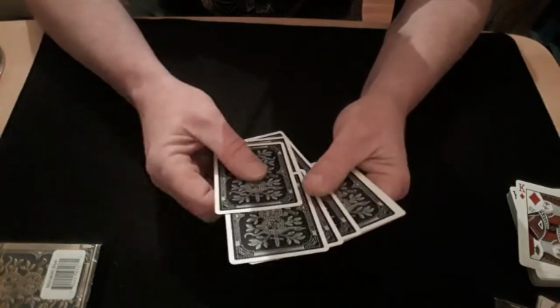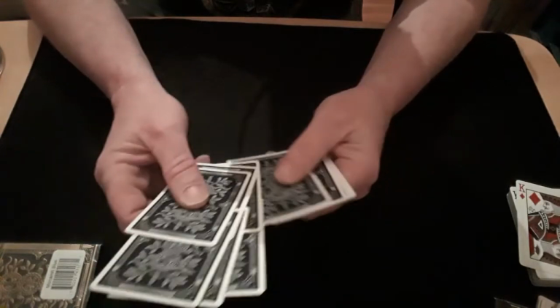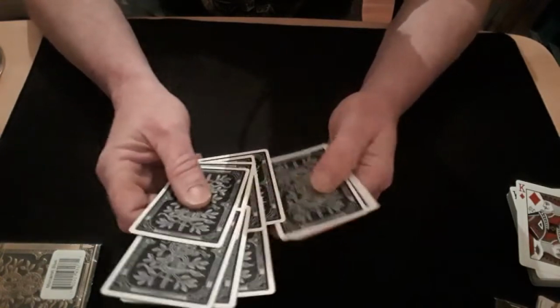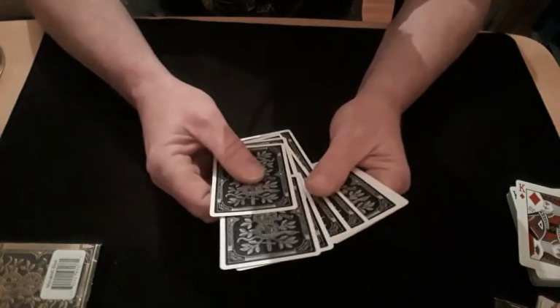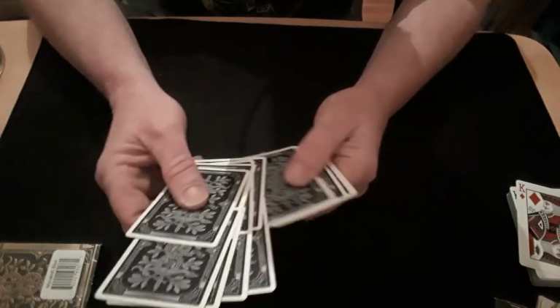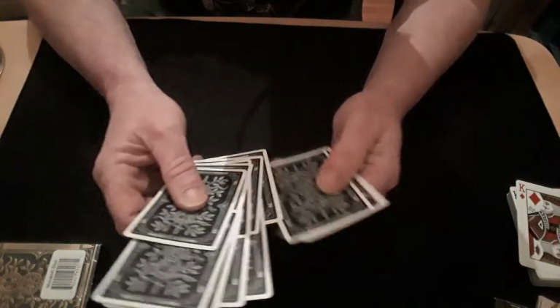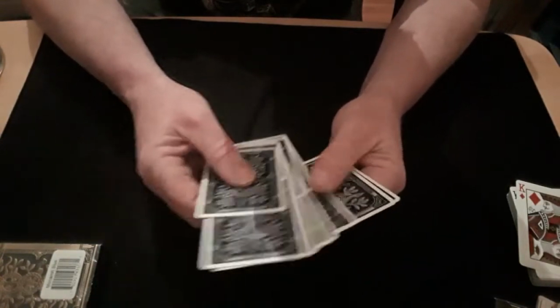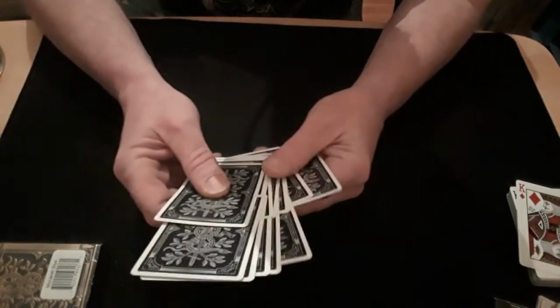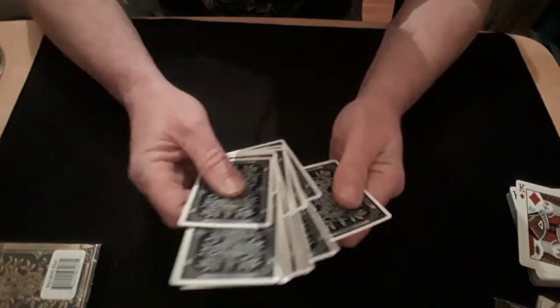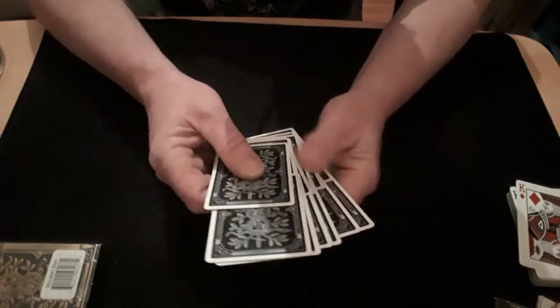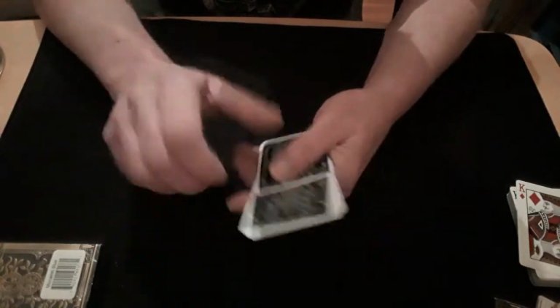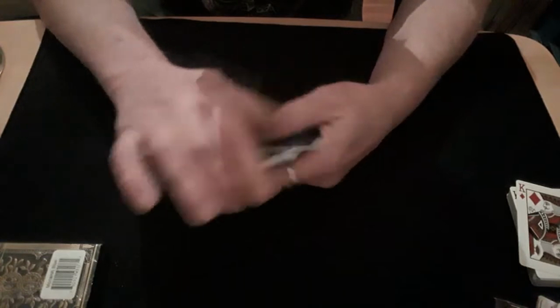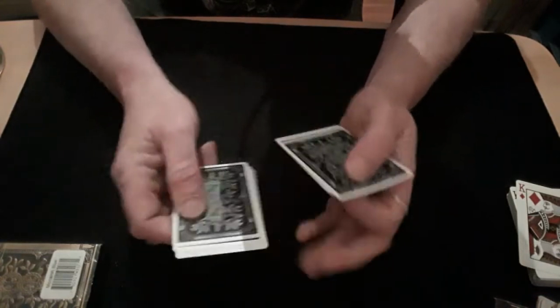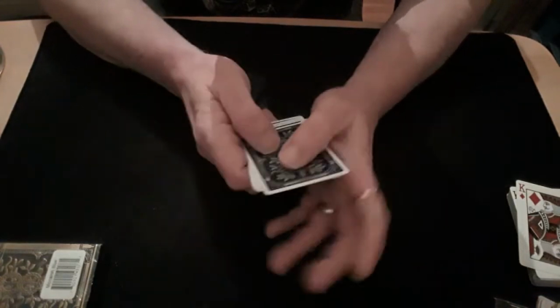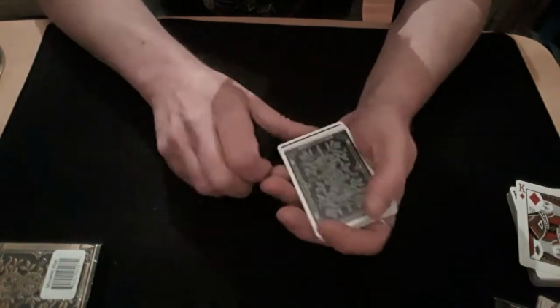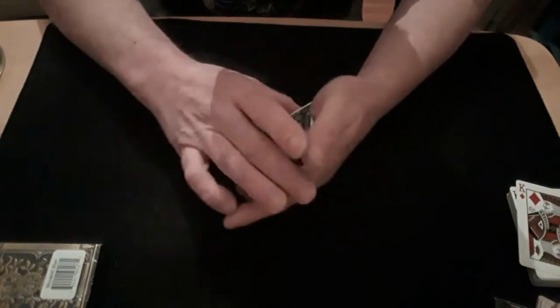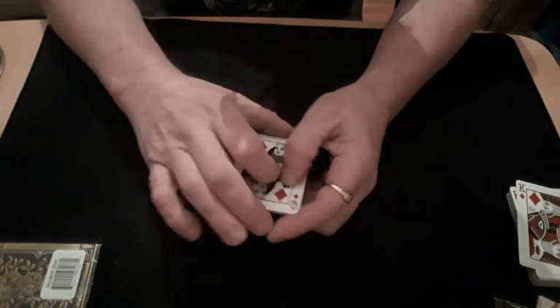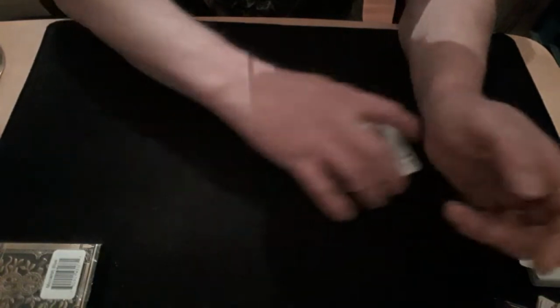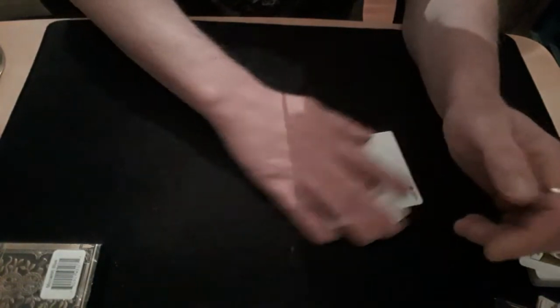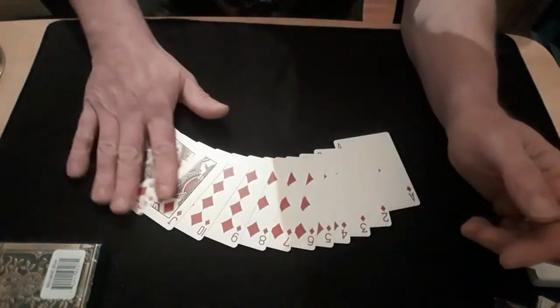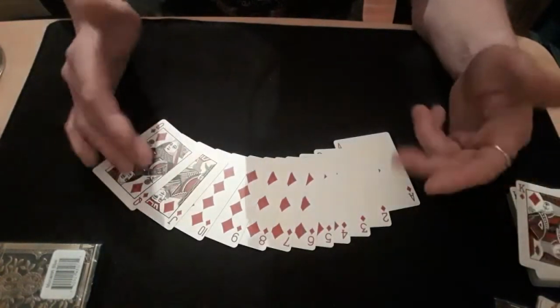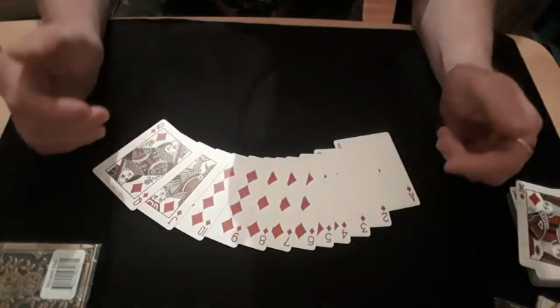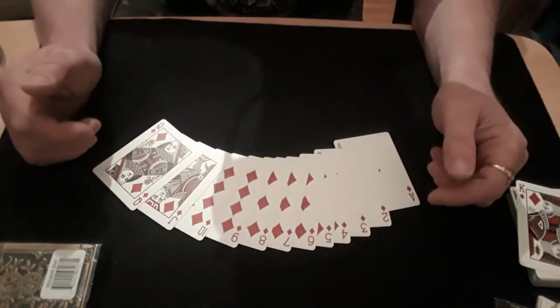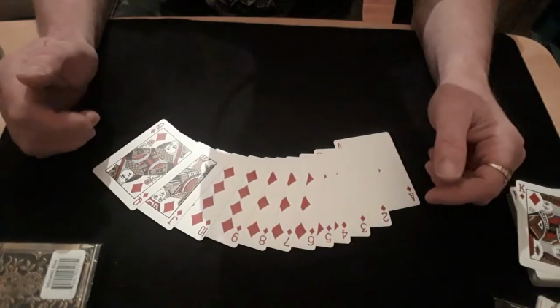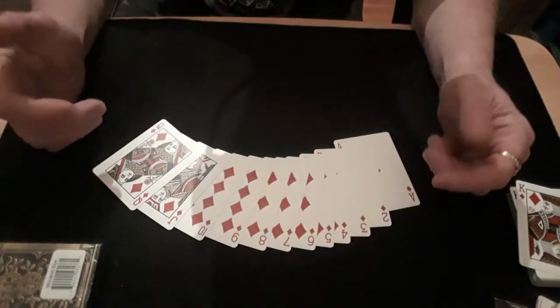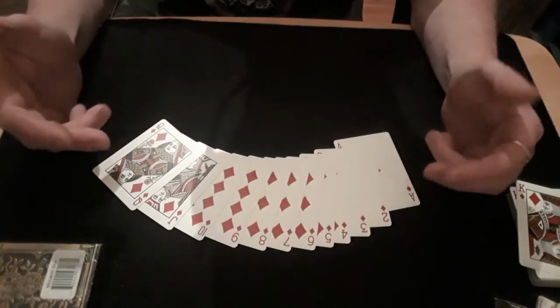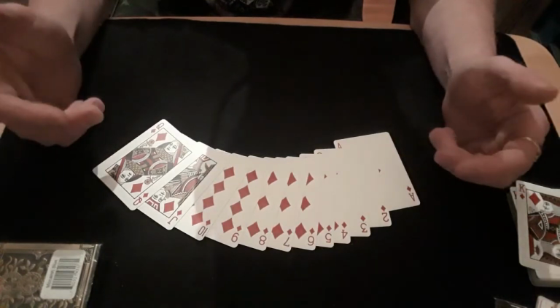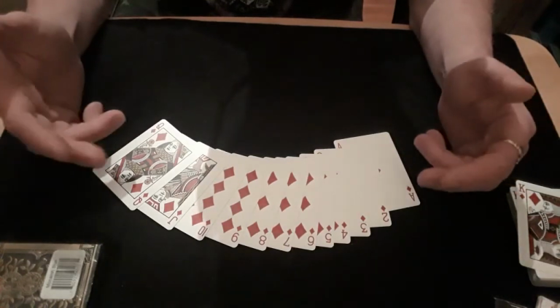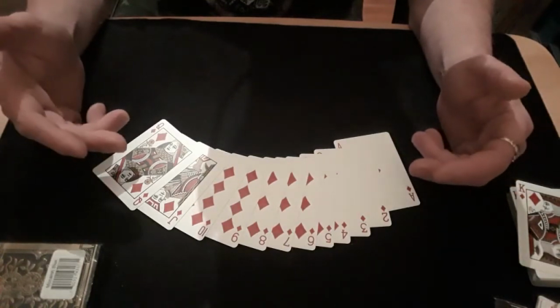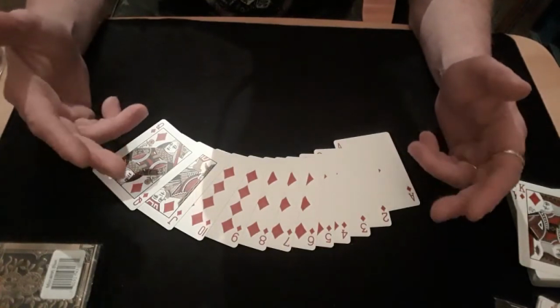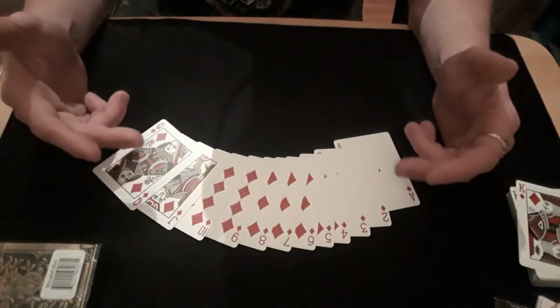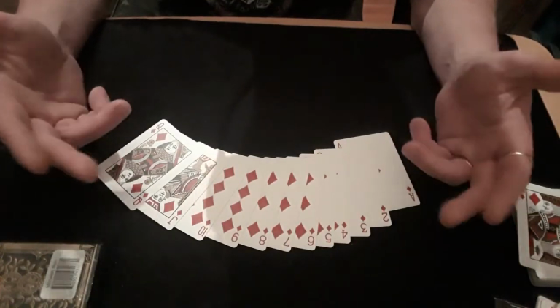Then you do a reverse faro, pop them out and put them to the bottom, and there's your little stacky pack — all stacked exactly the way you had it.